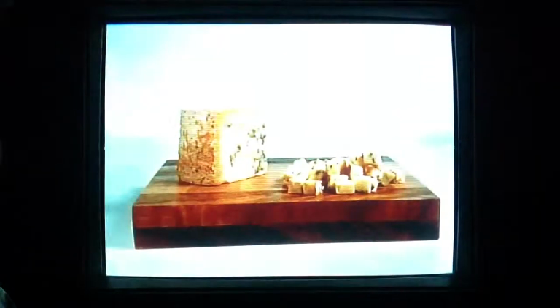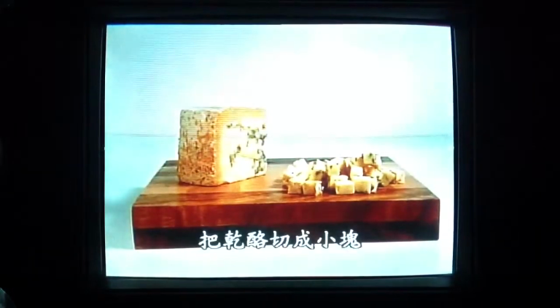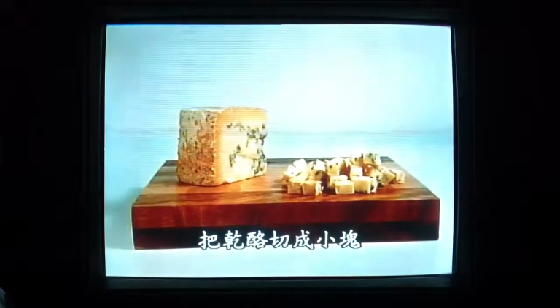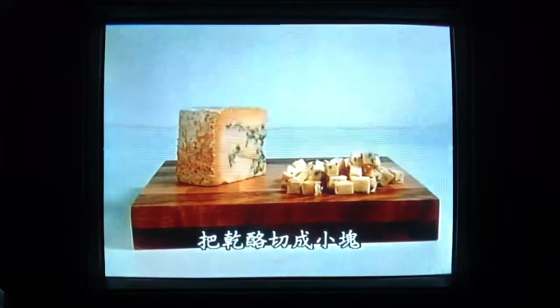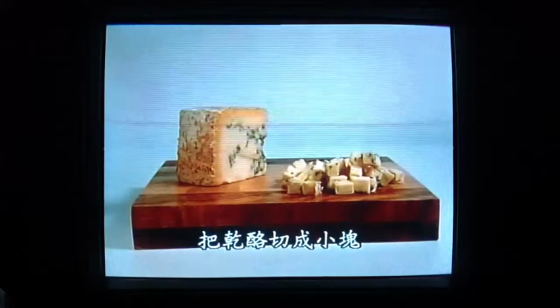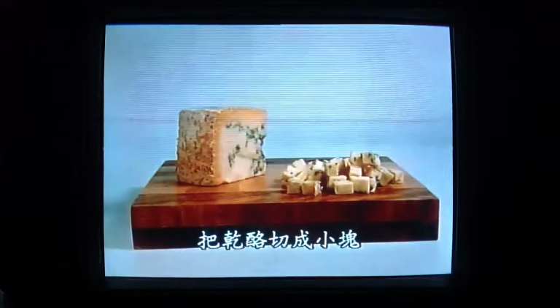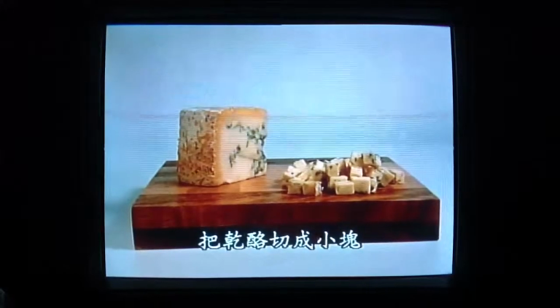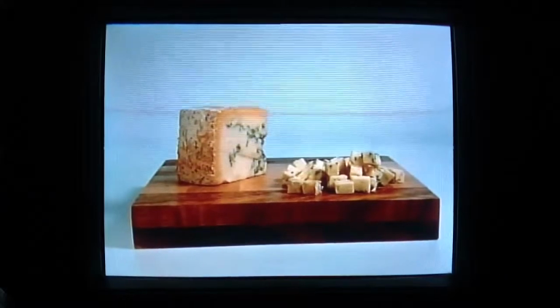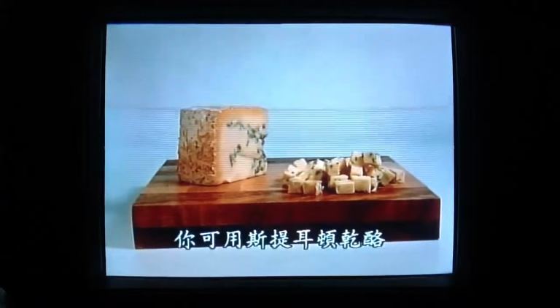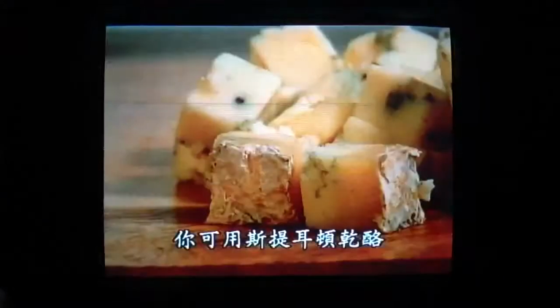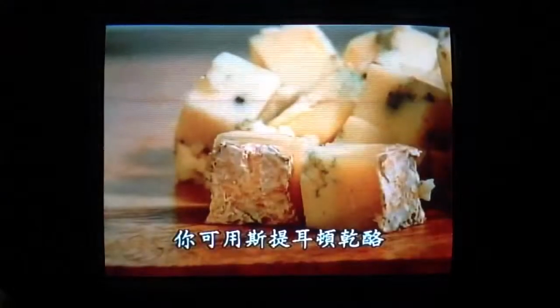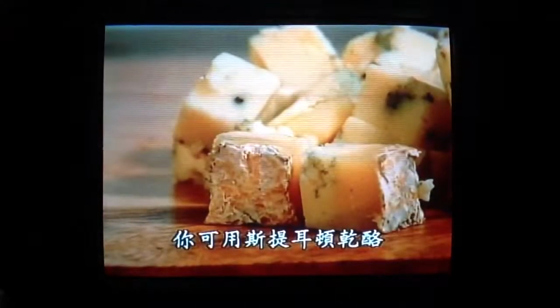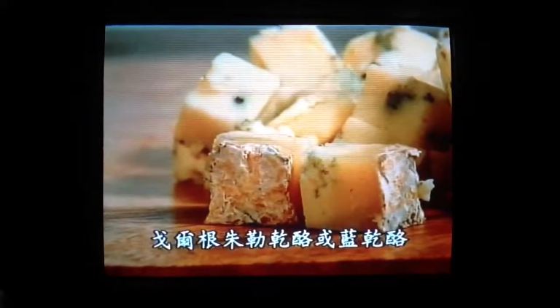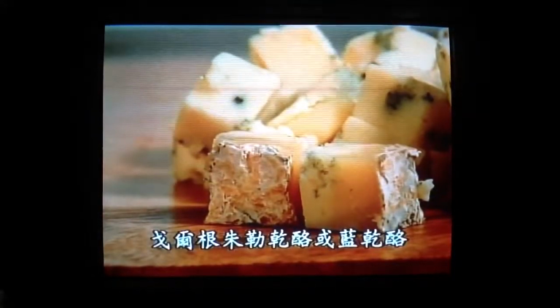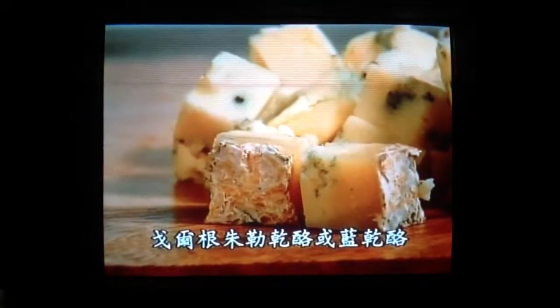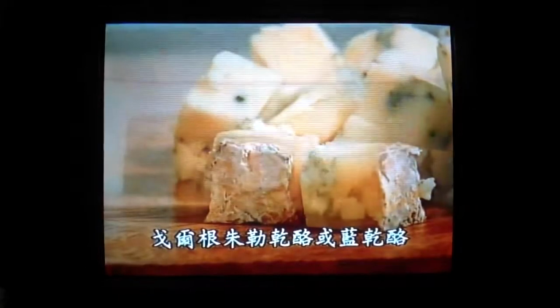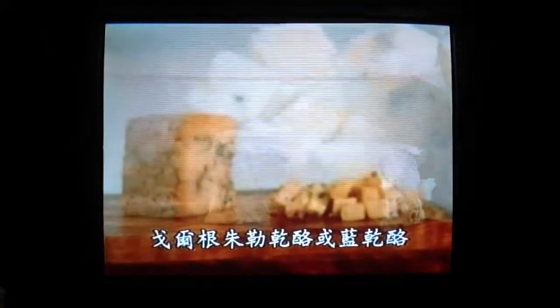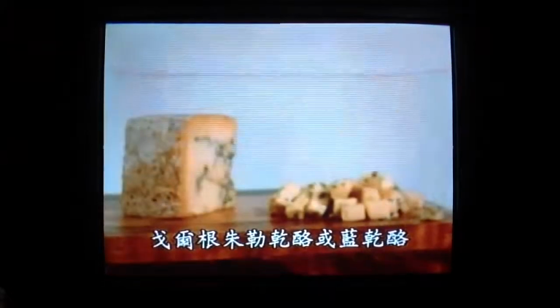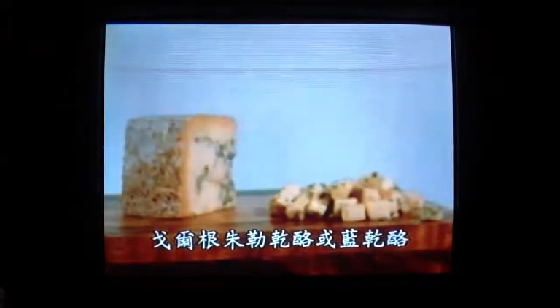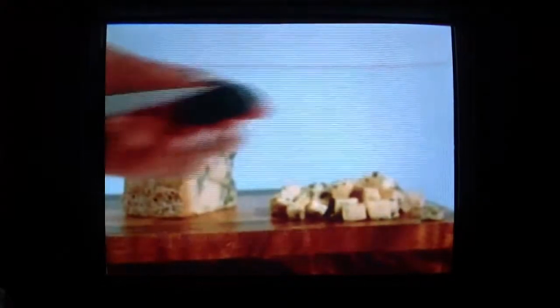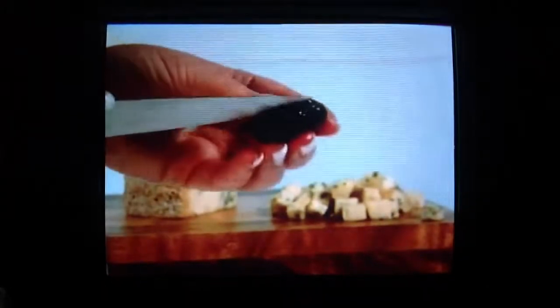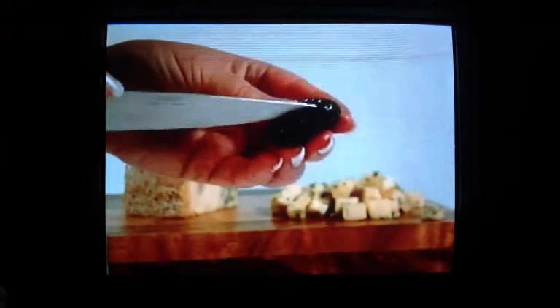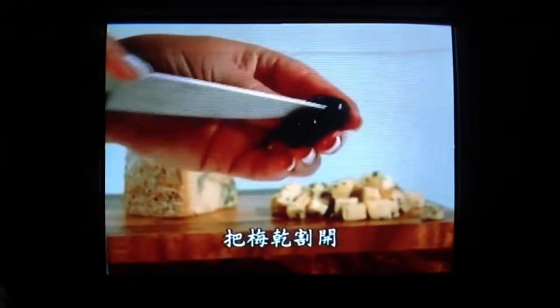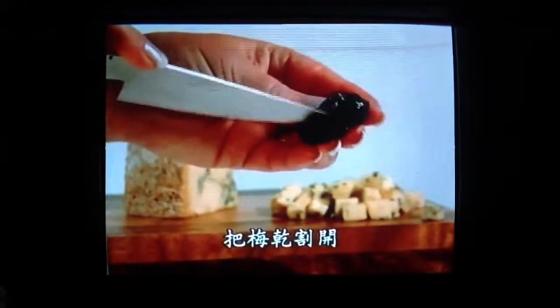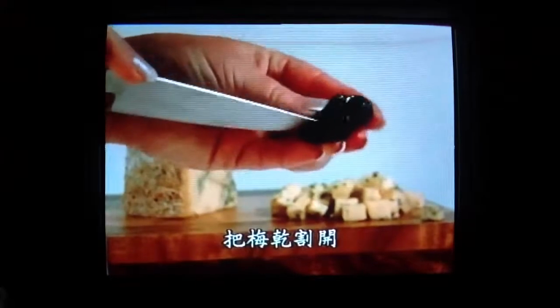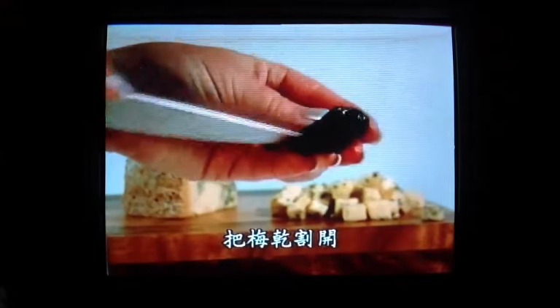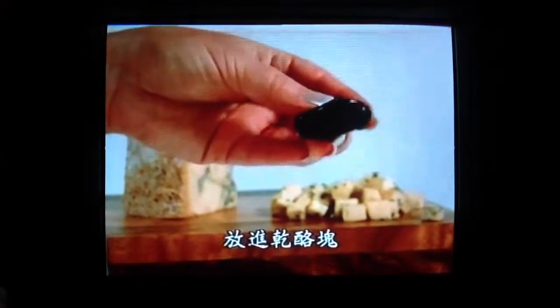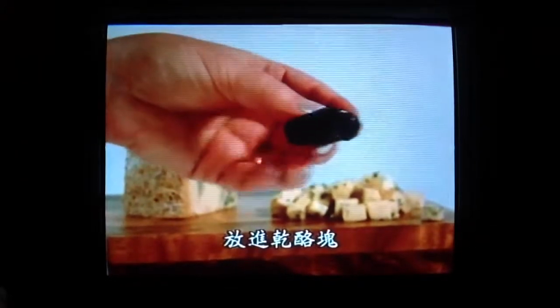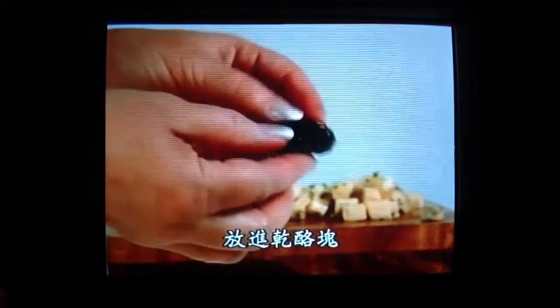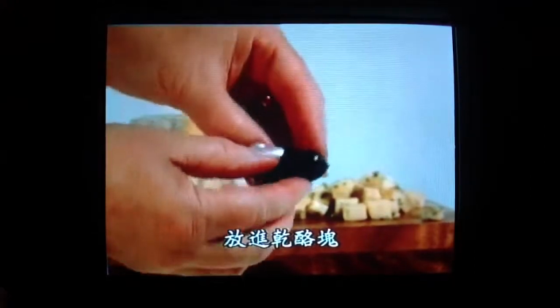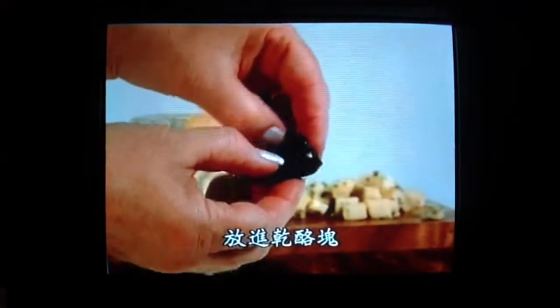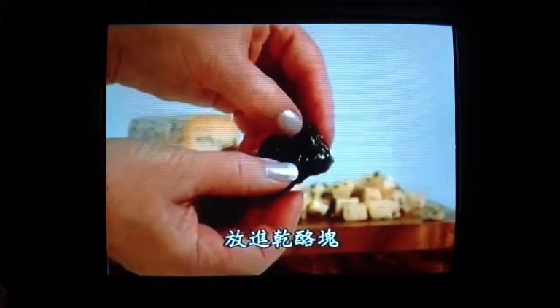Cut your cheese into small cubes. It could be an aromatic stilton, a gorgonzola, or a san aguerre. Make a small slit in each prune and hide a little cube of cheese inside.